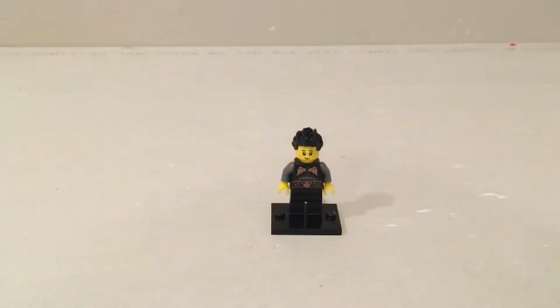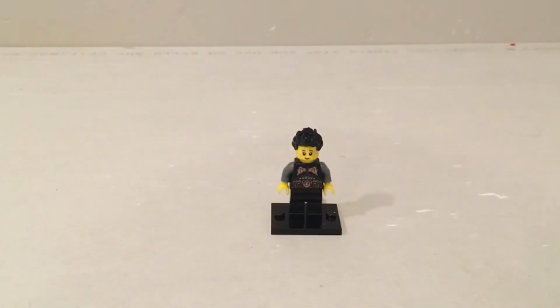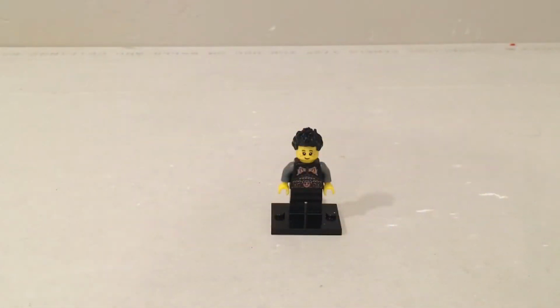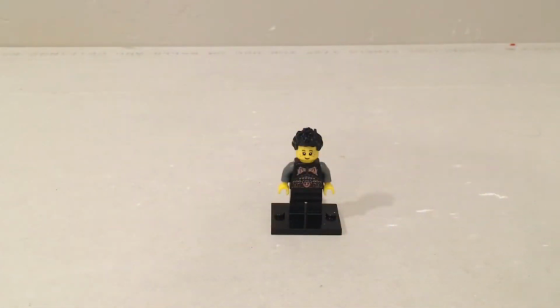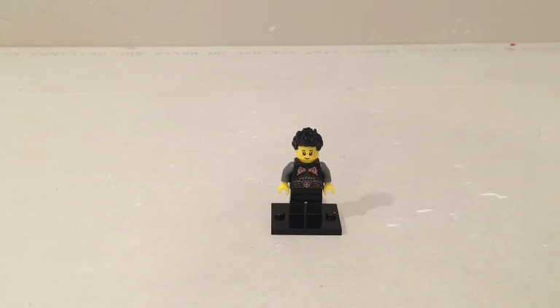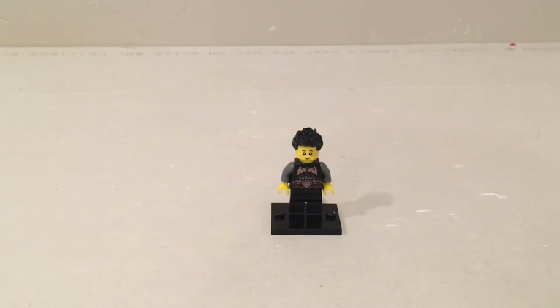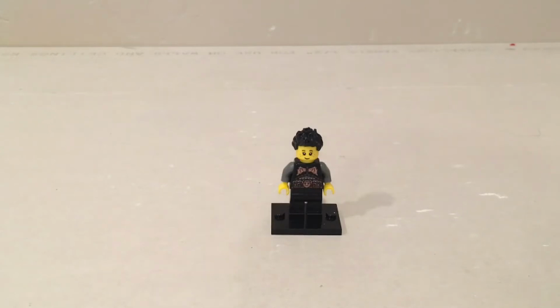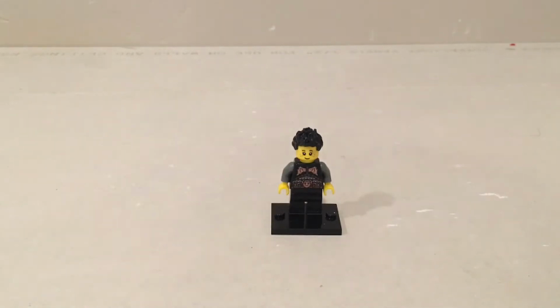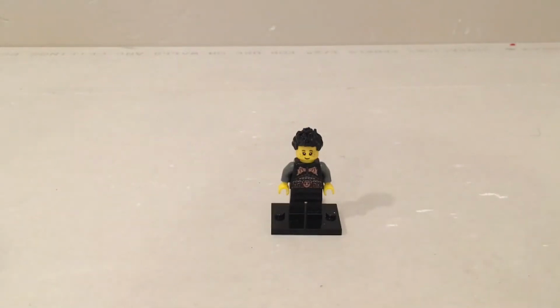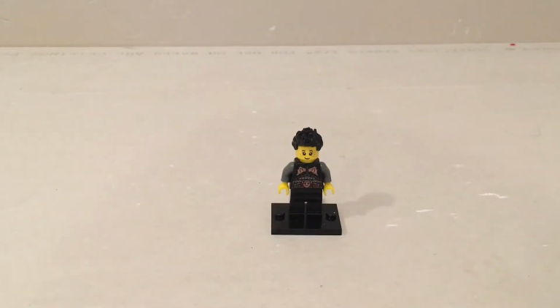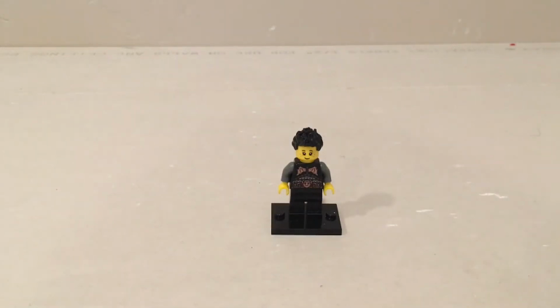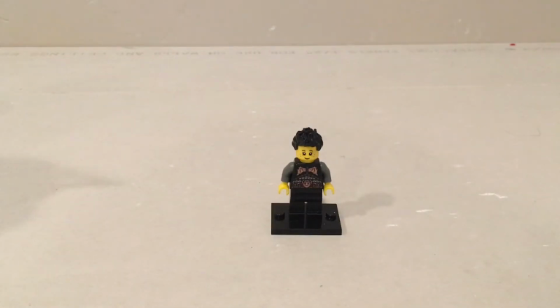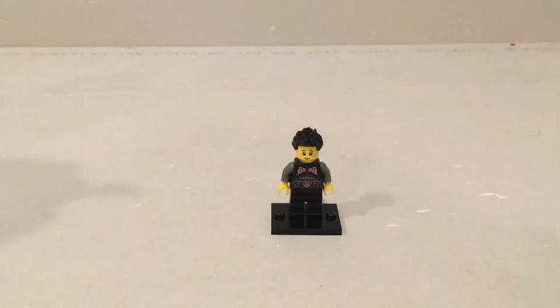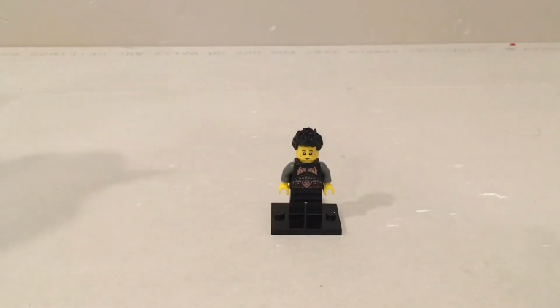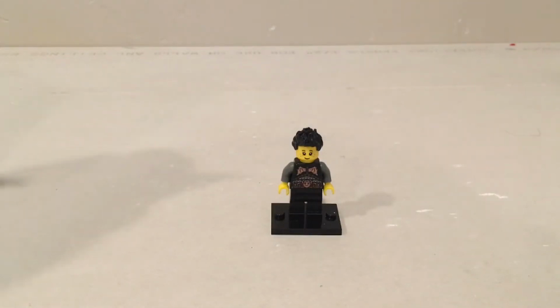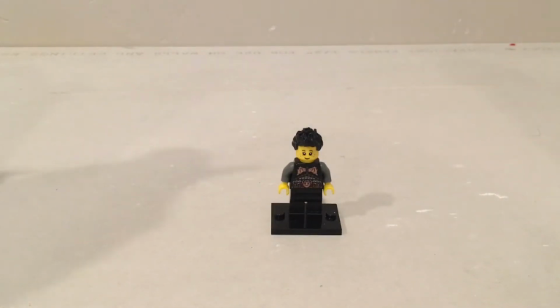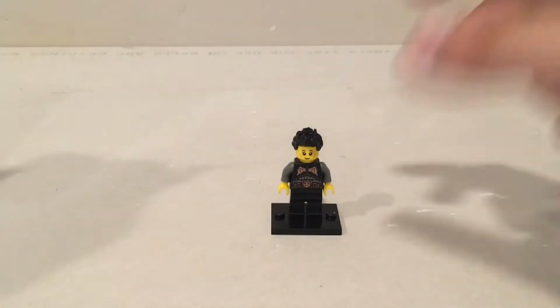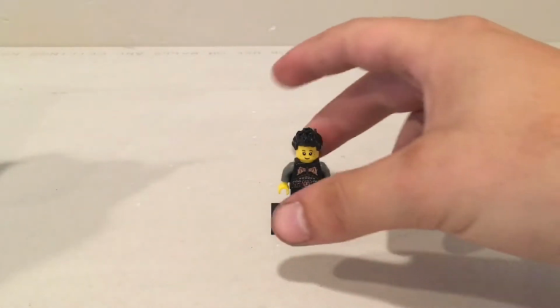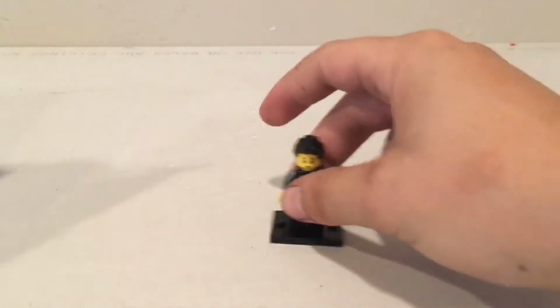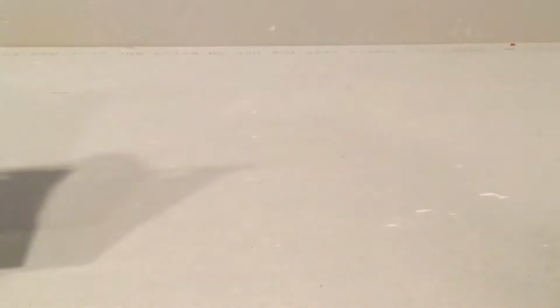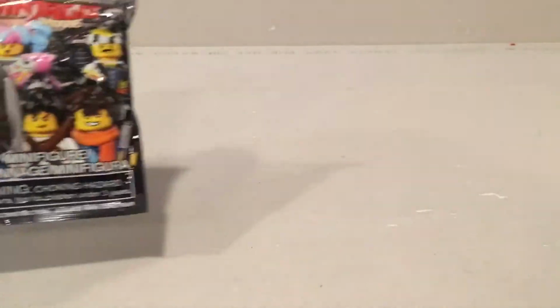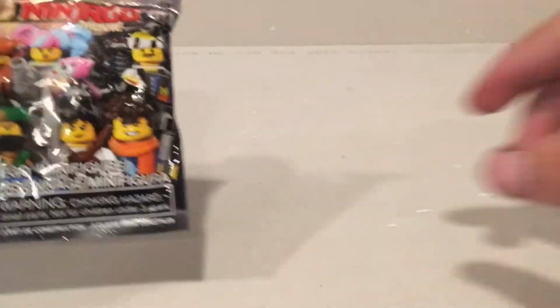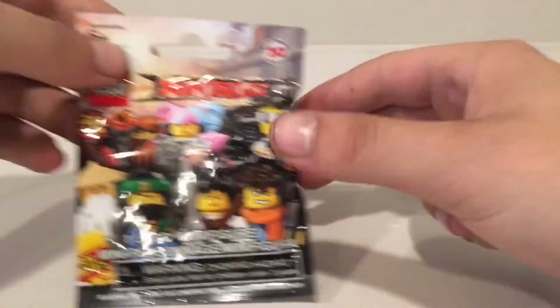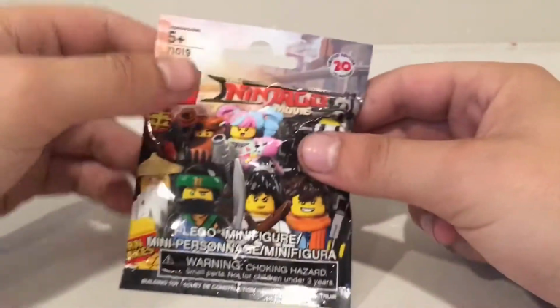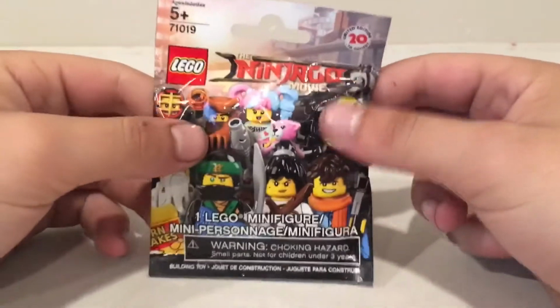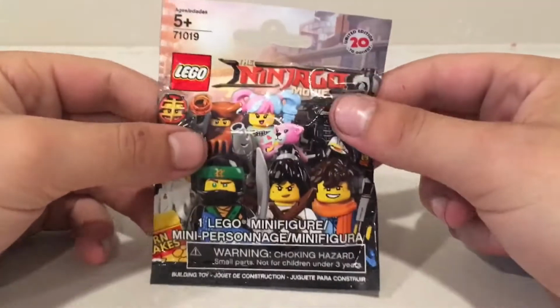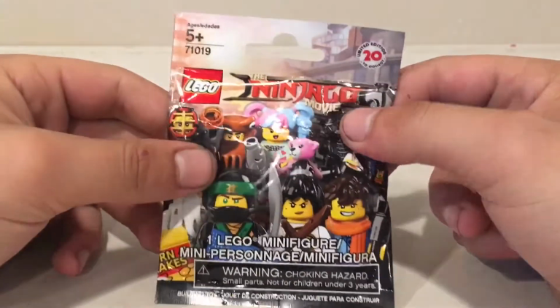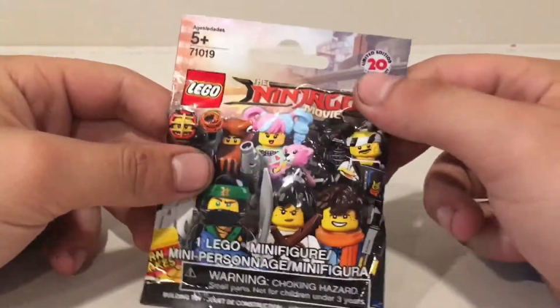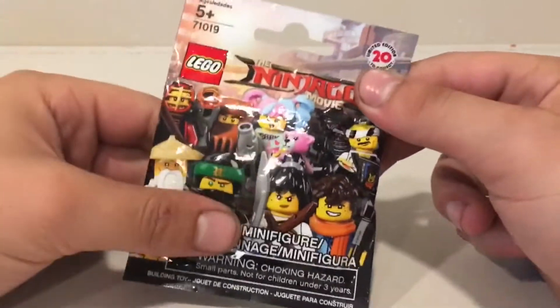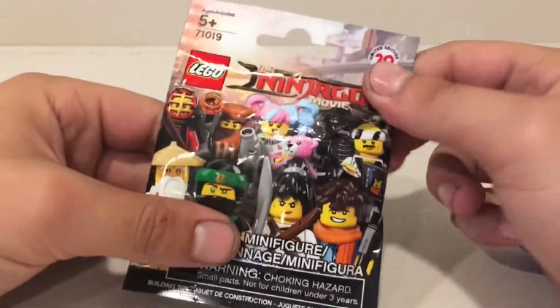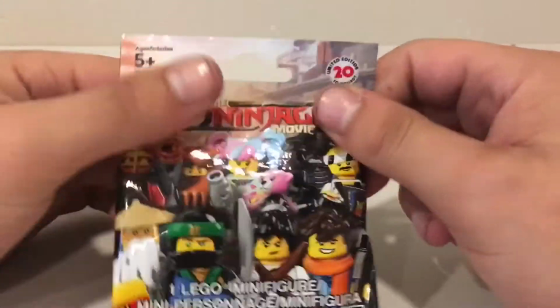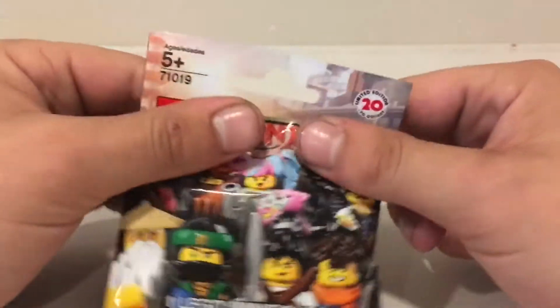Welcome back to Bricks and Studs. I've got another video today similar to the last one we just did, except this one is going to be a surprise minifigure unboxing of the Lego Ninjago movie series.